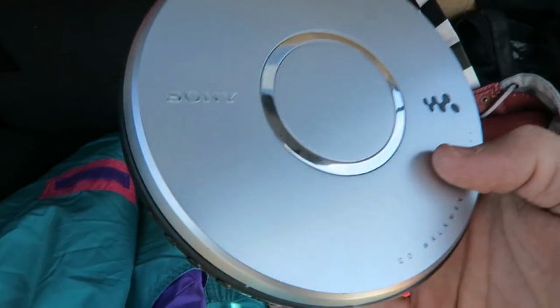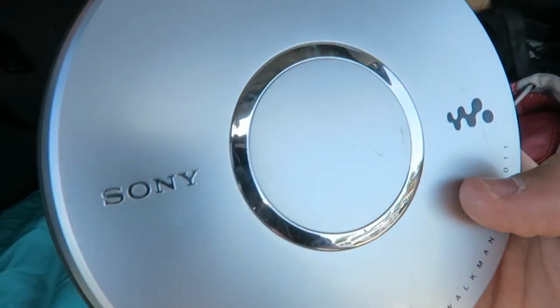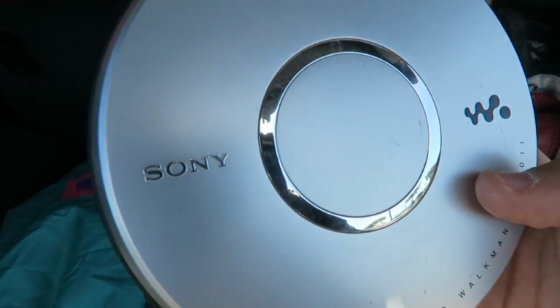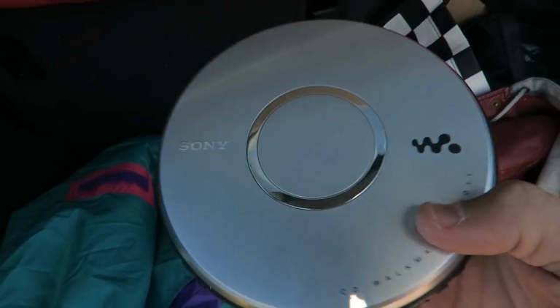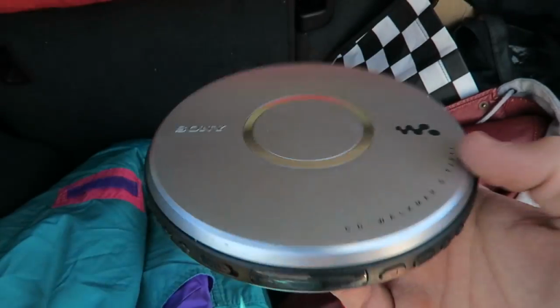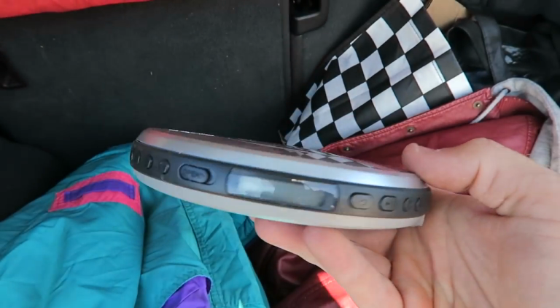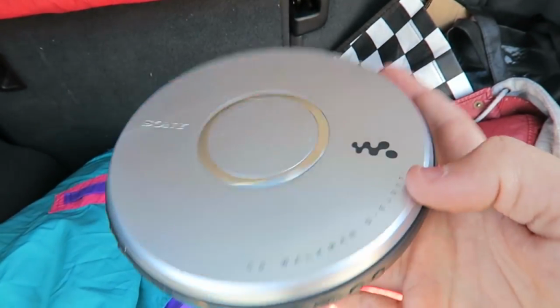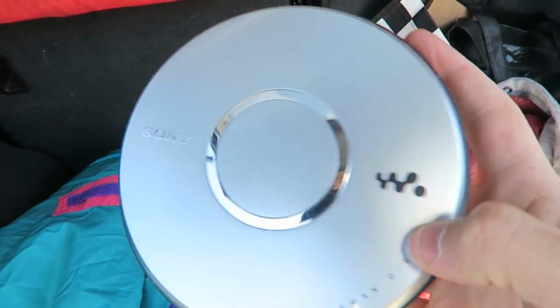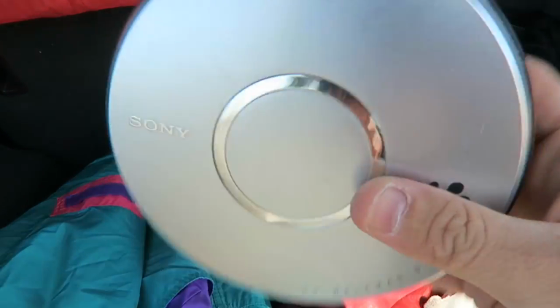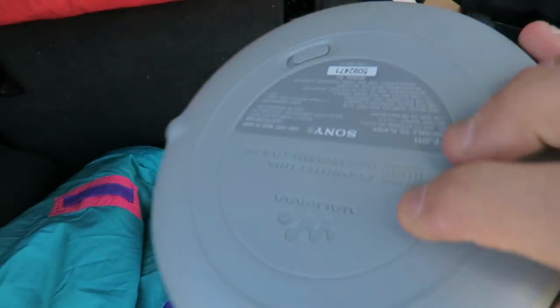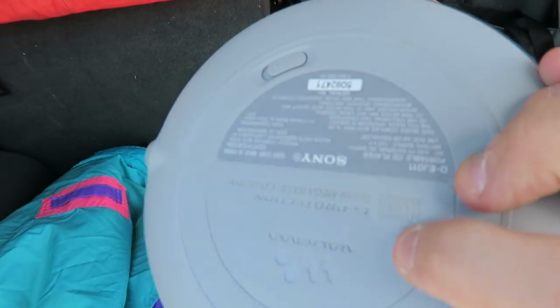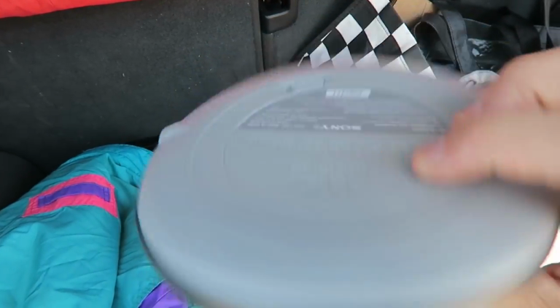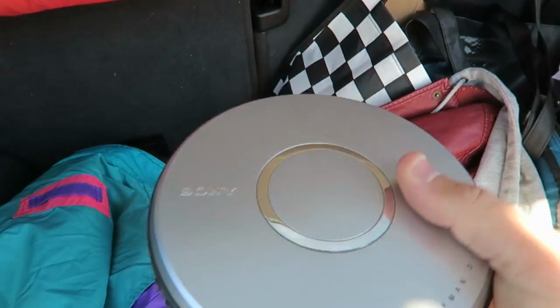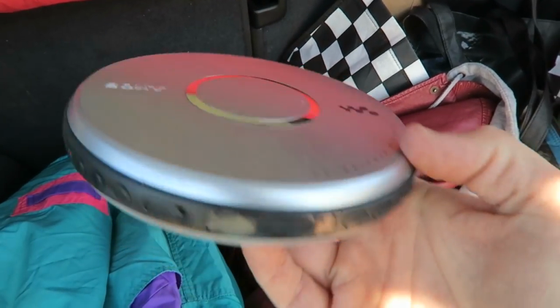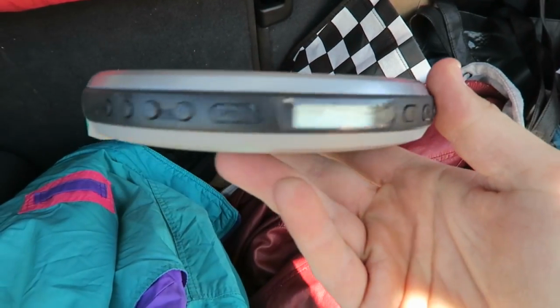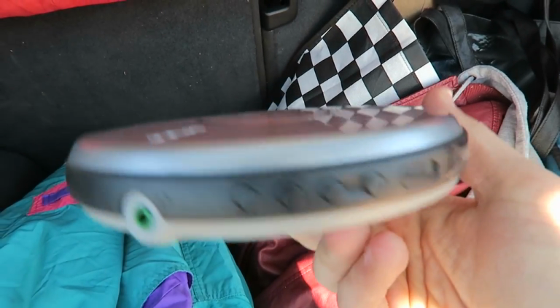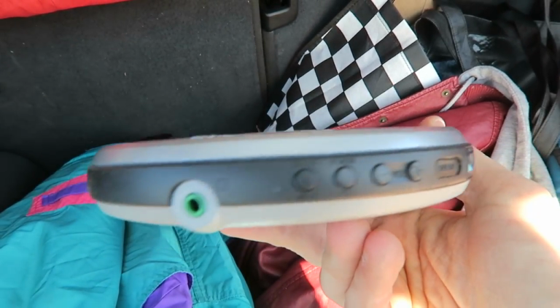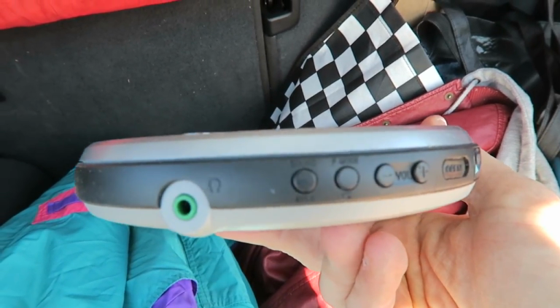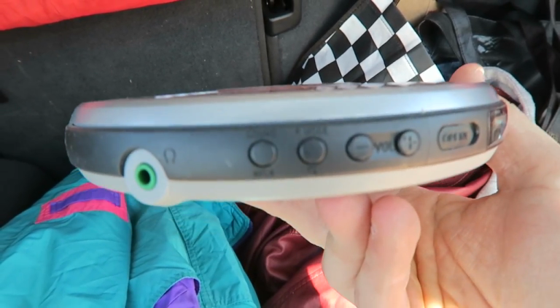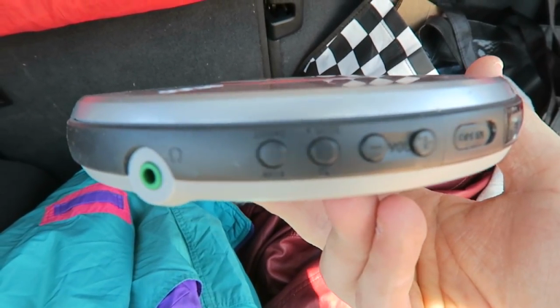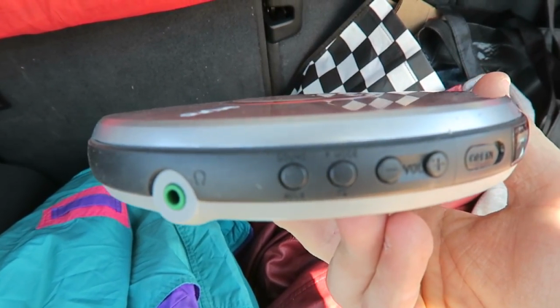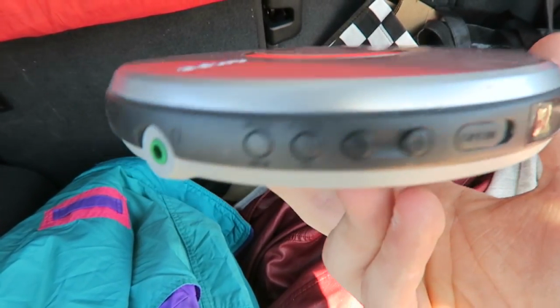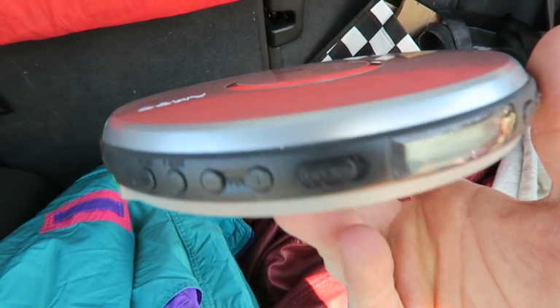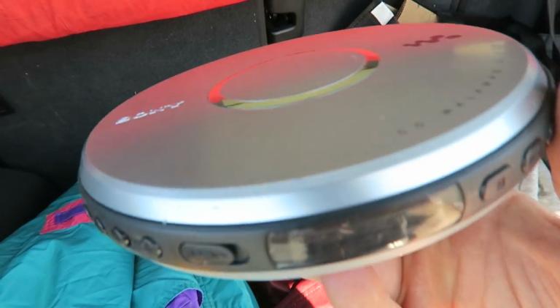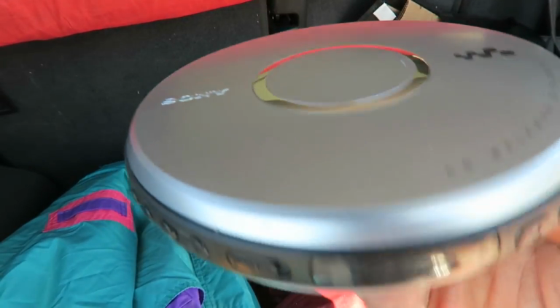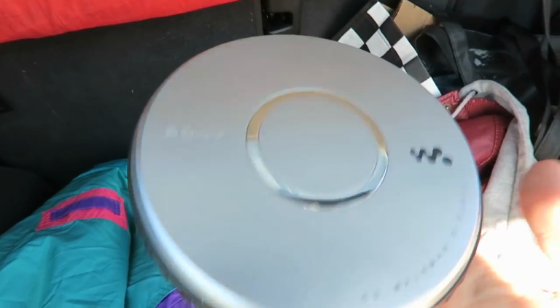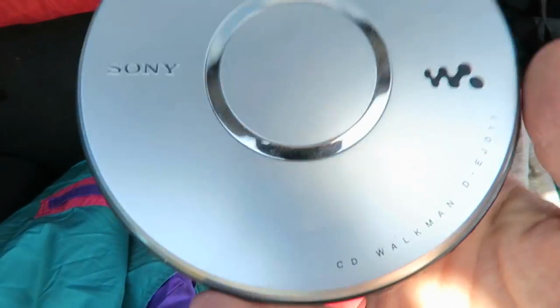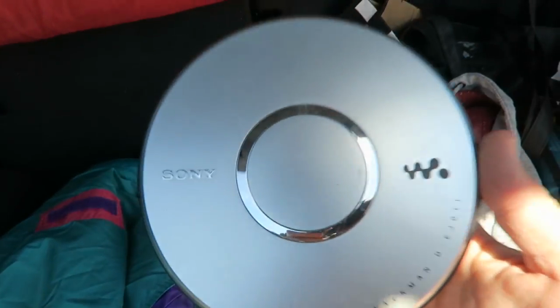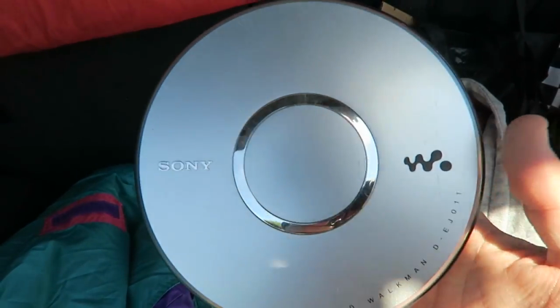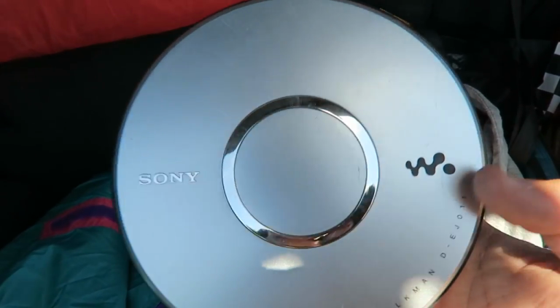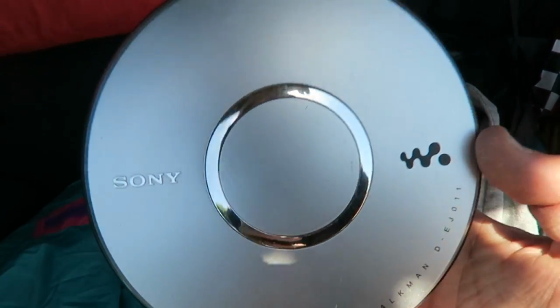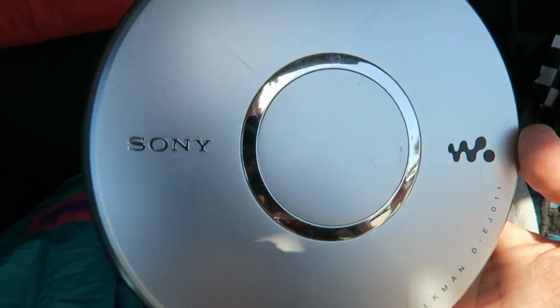Sony Discman. This is going to go for 30 bucks as long as it works. I haven't had a chance to test it yet, but it's very clean. I'm optimistic that this is going to work. So this is going to be a $30 bill right here.